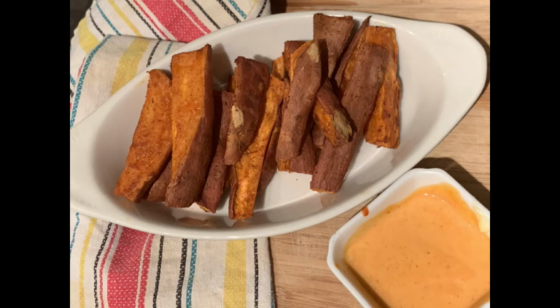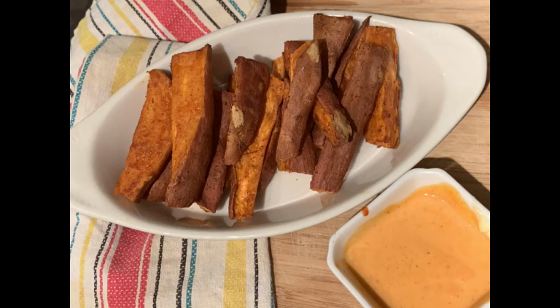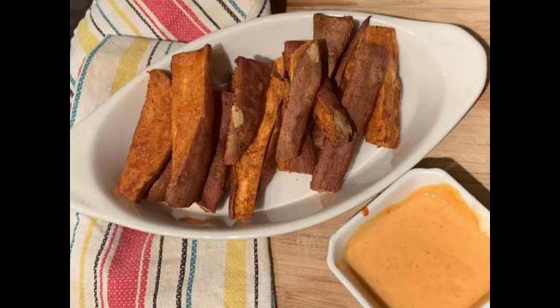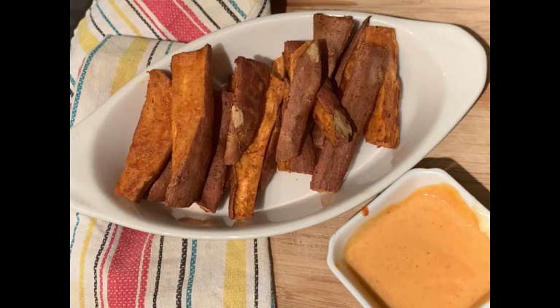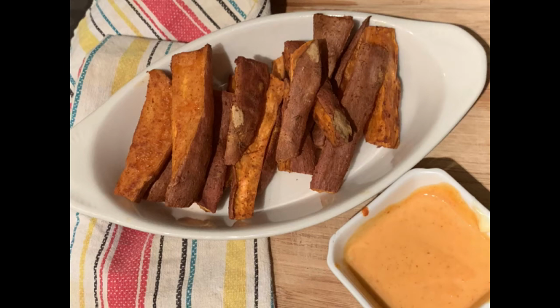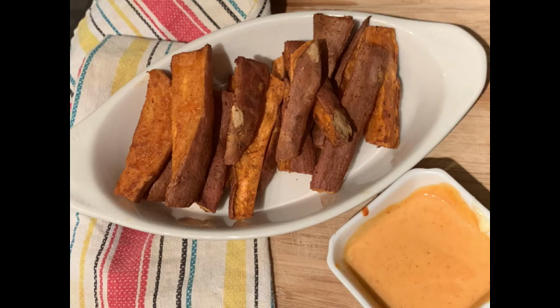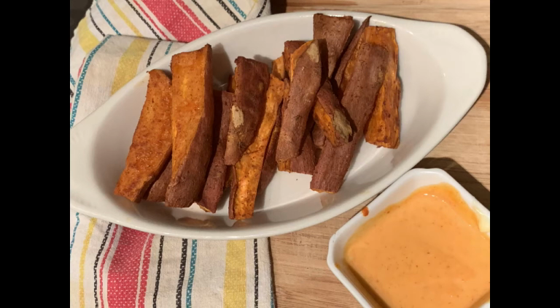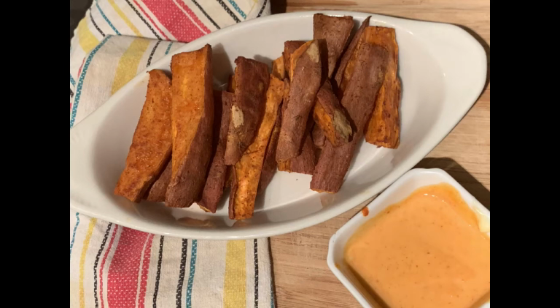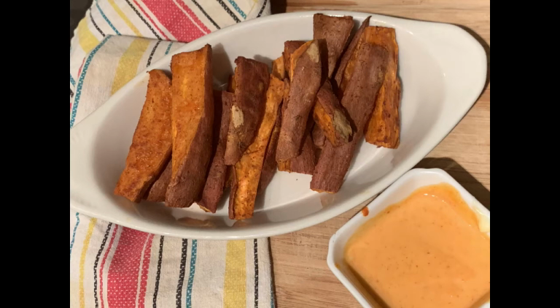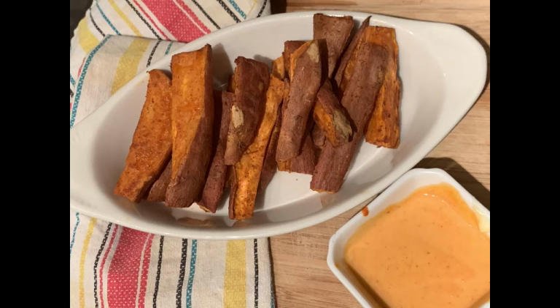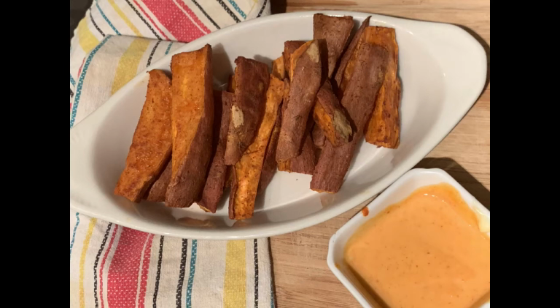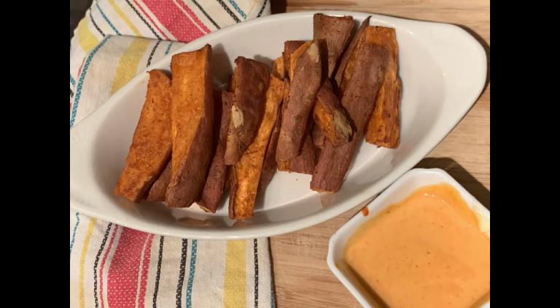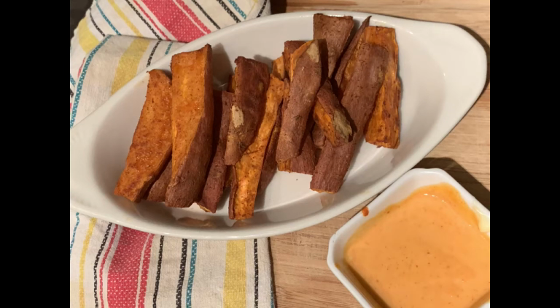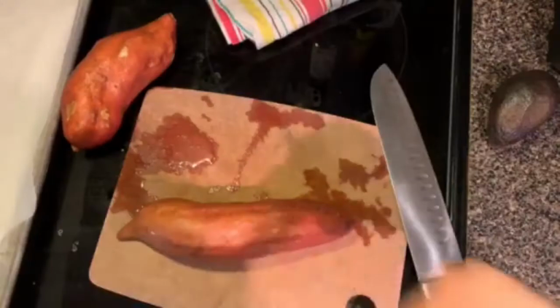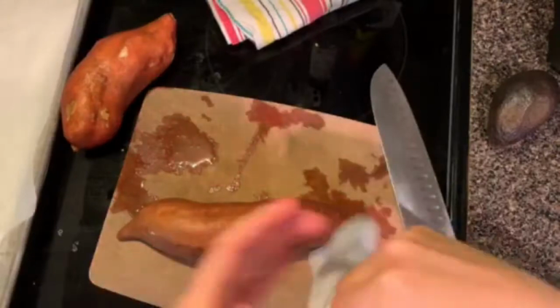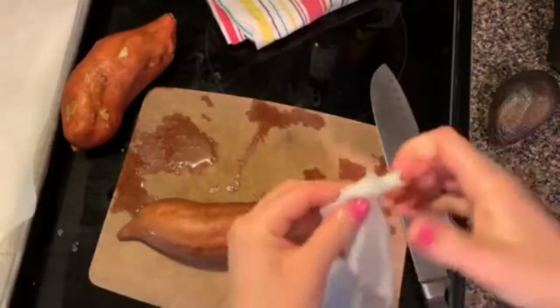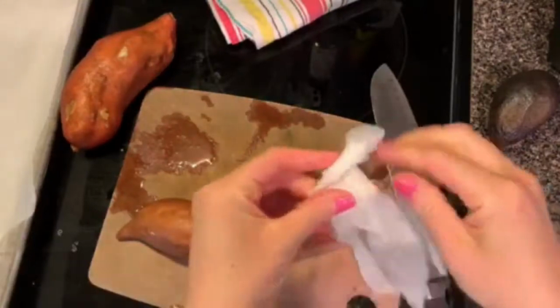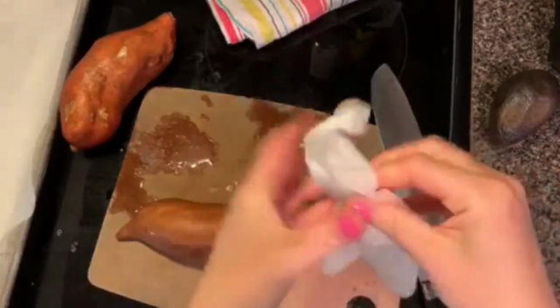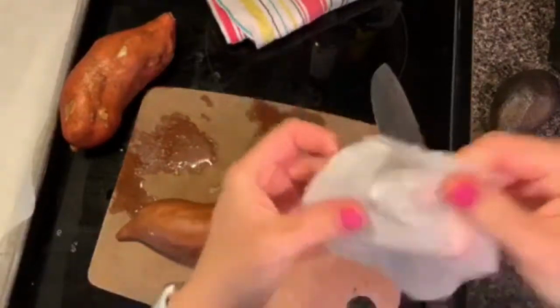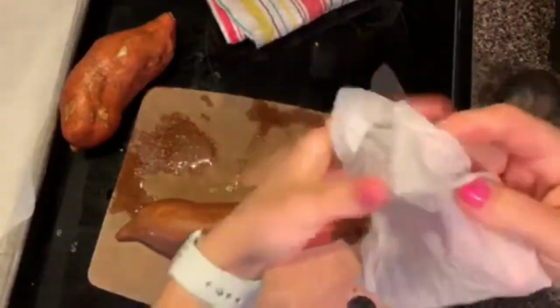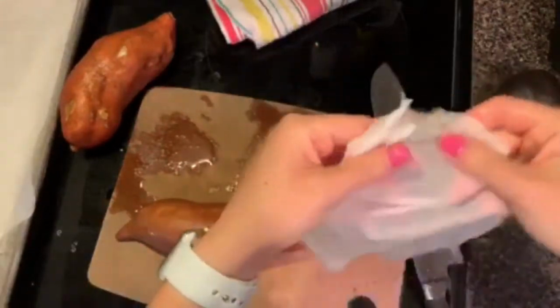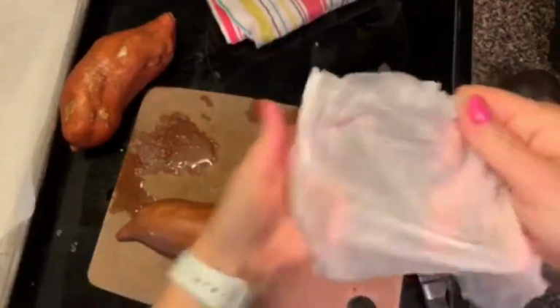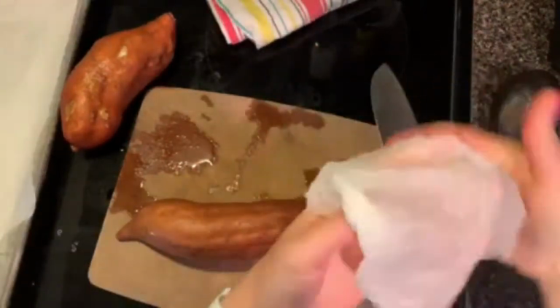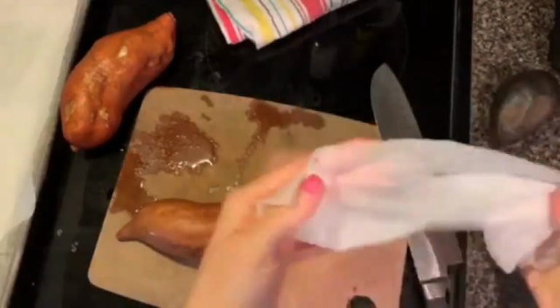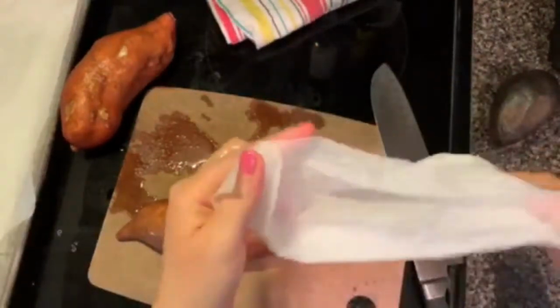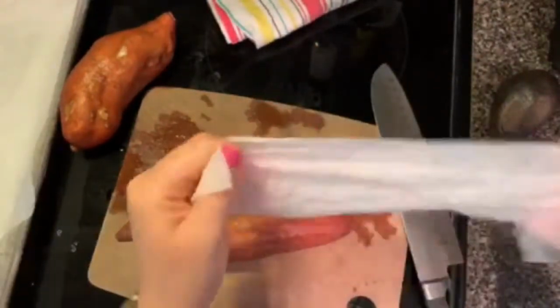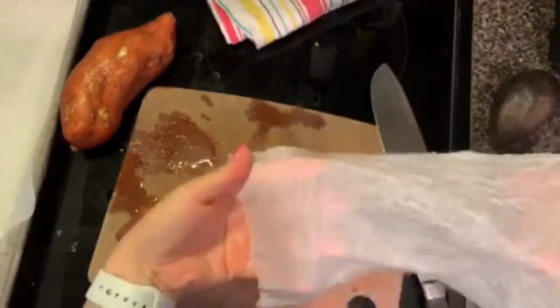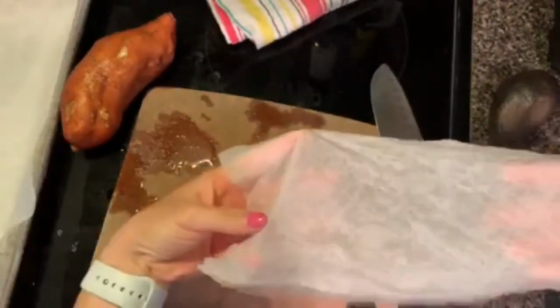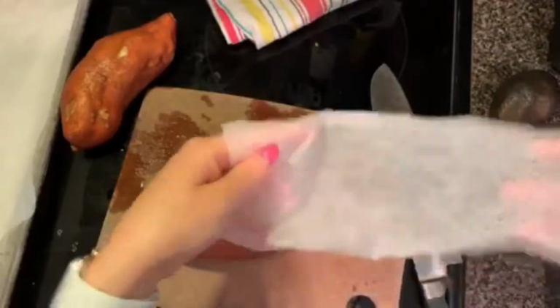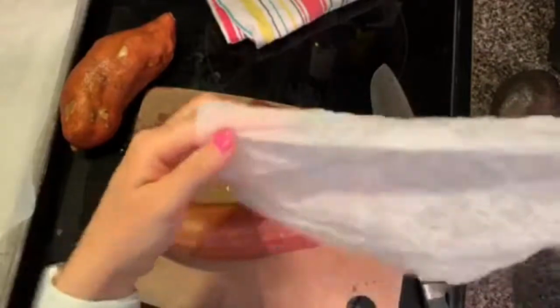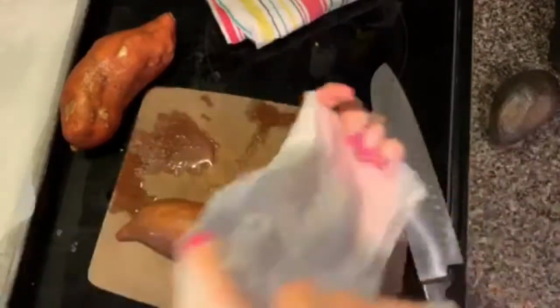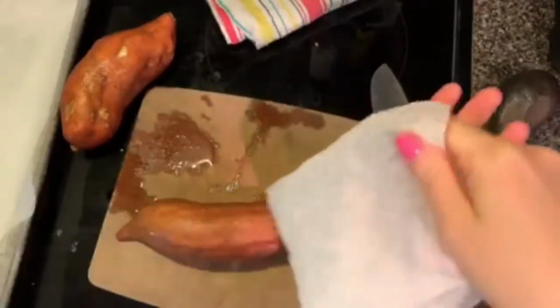Hello and welcome to my channel. I am so glad you're here to learn about the best sweet potato fries and sauce that you're ever going to have. It is so simple and so easy, but so delicious.